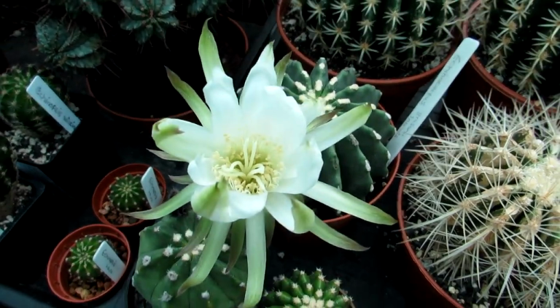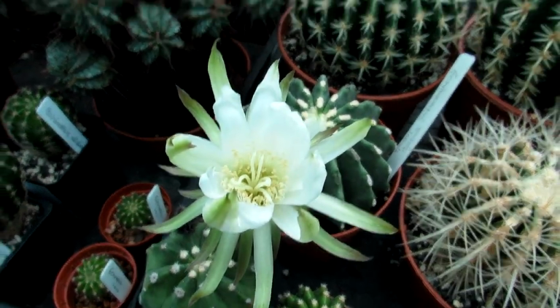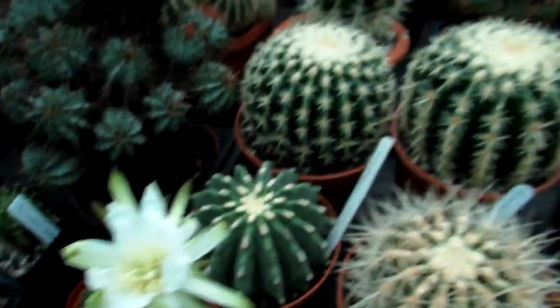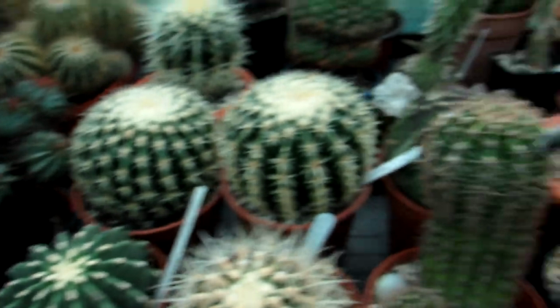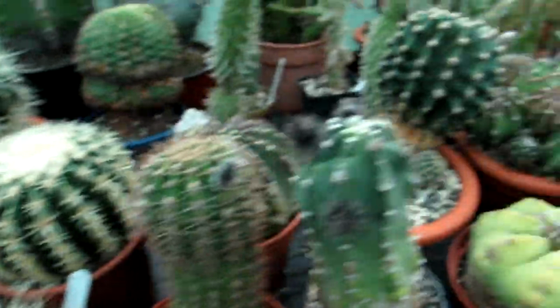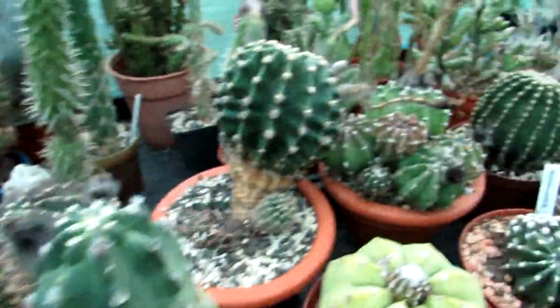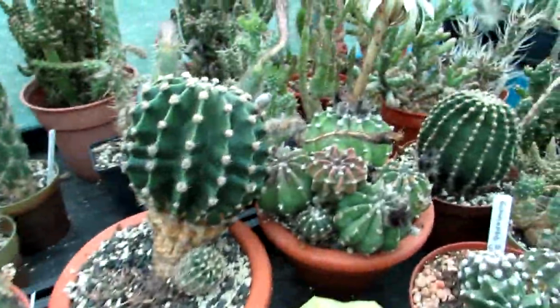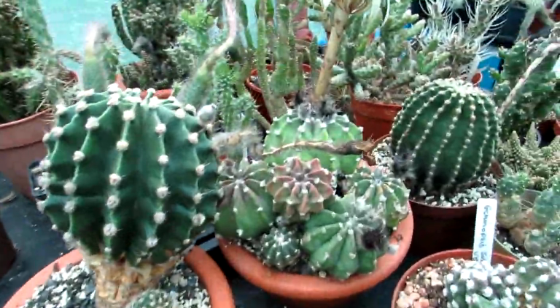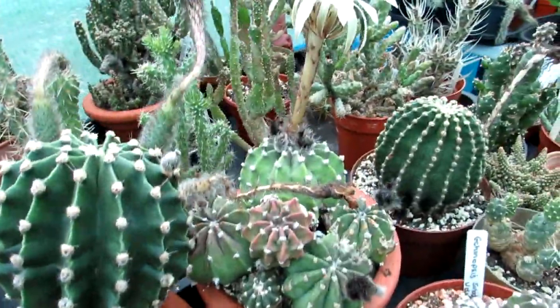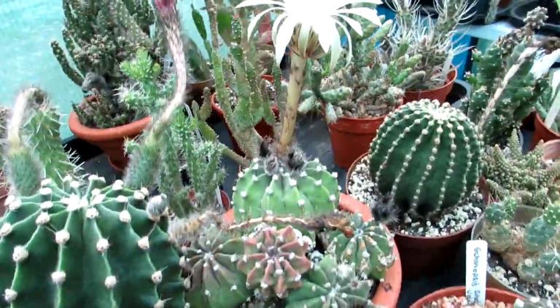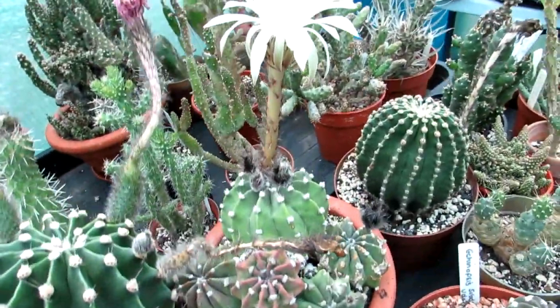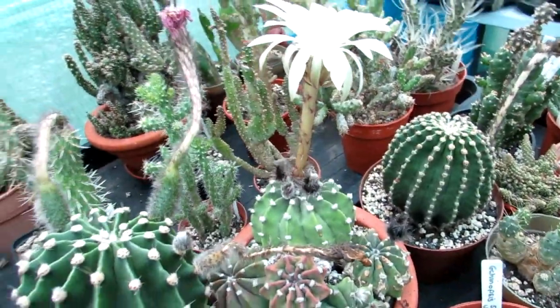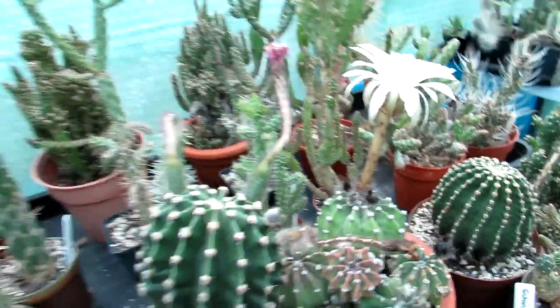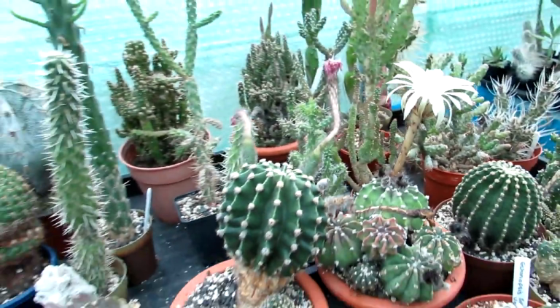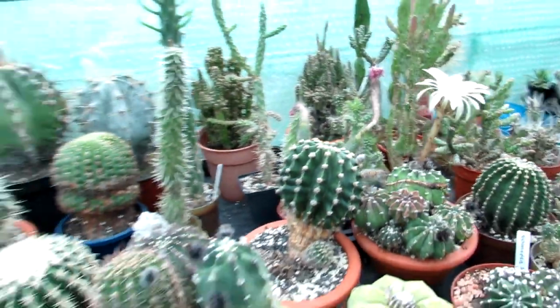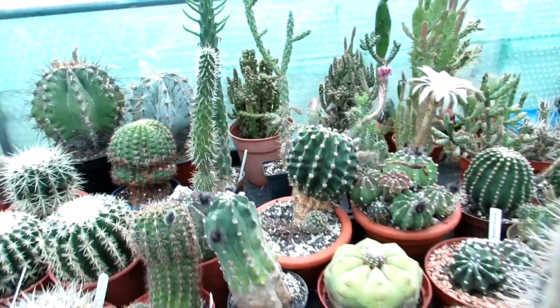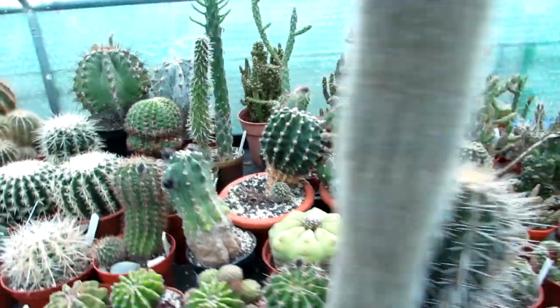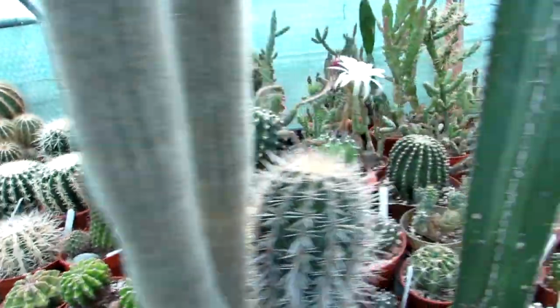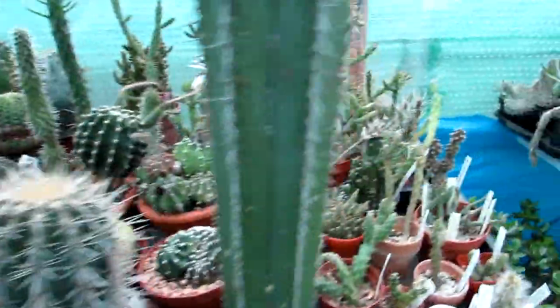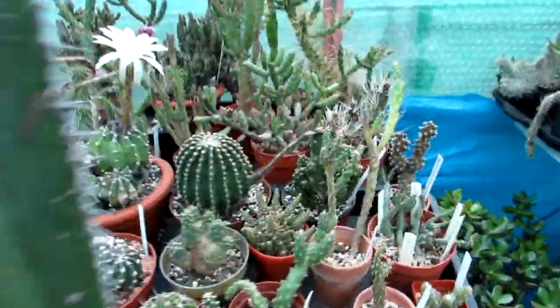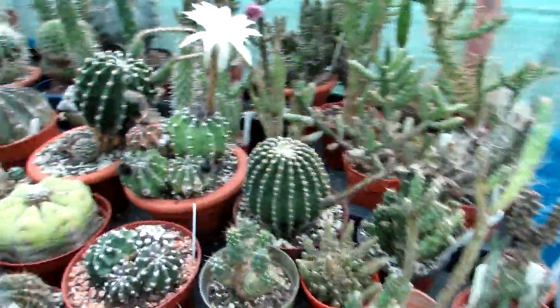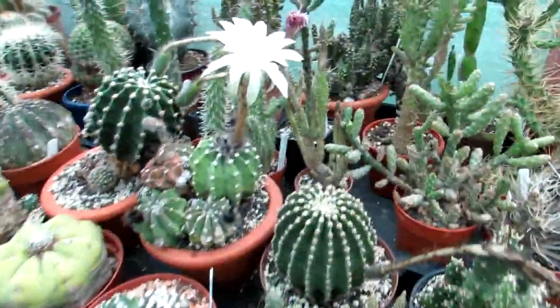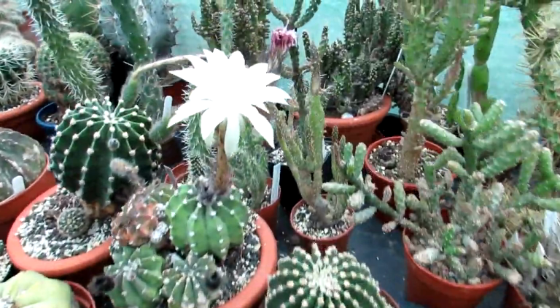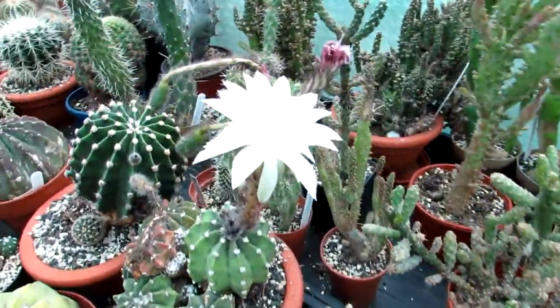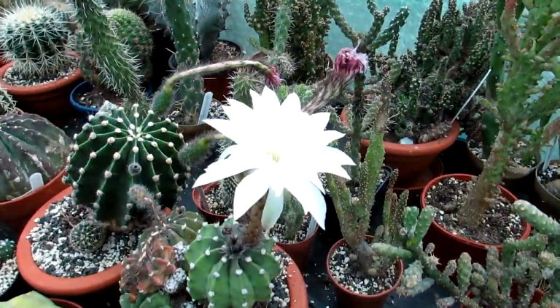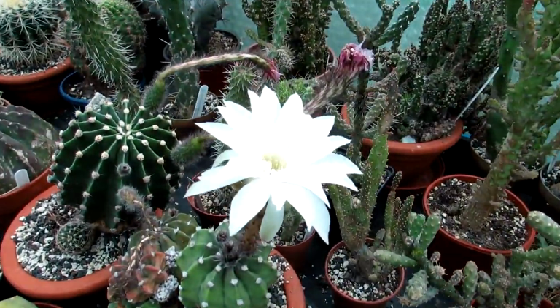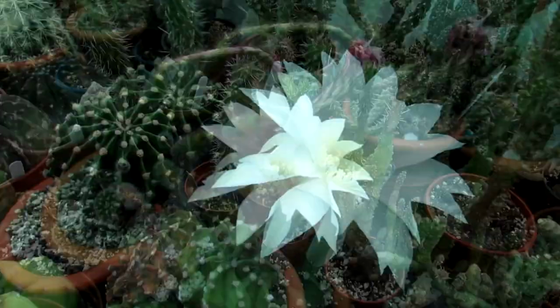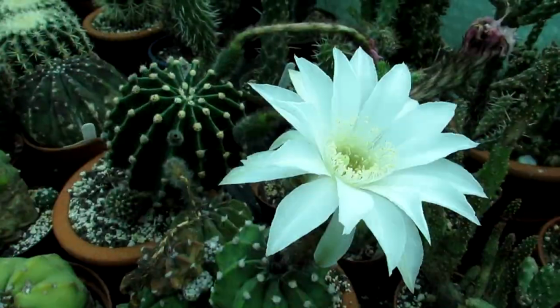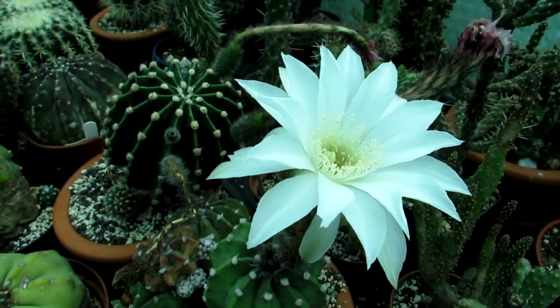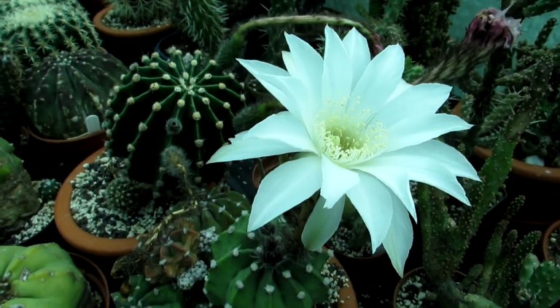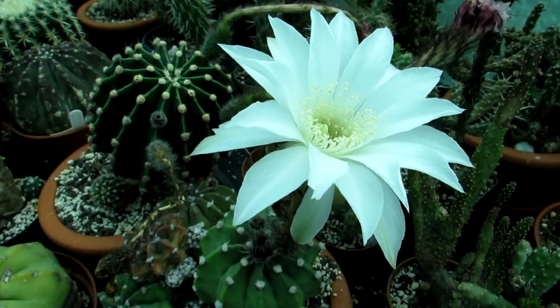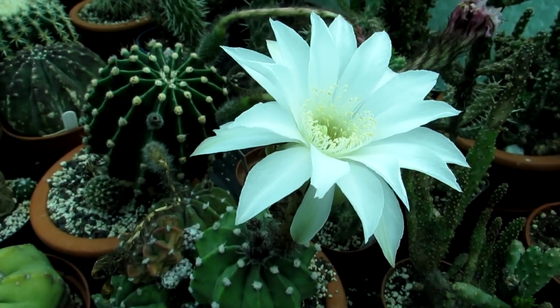And then this other Echinopsis subdenudata is blooming beautifully too. It's interesting because the blooms are different even though it's the same species — but isn't that beautiful?